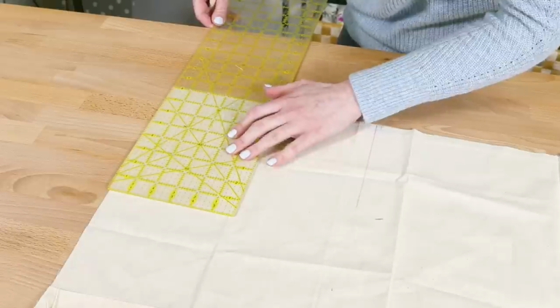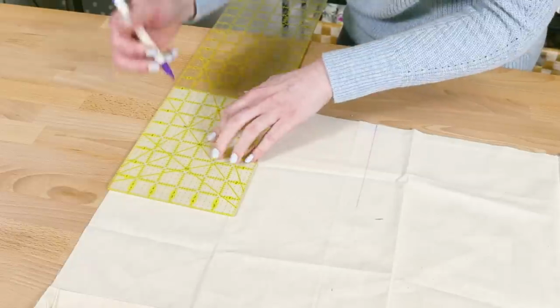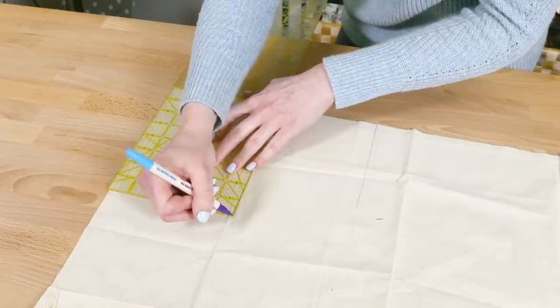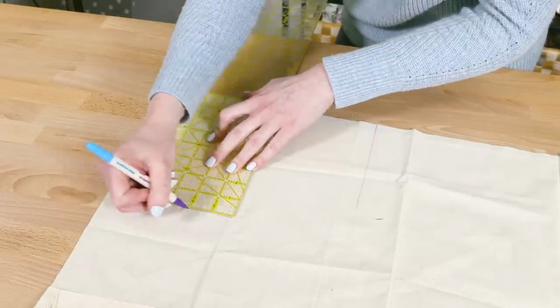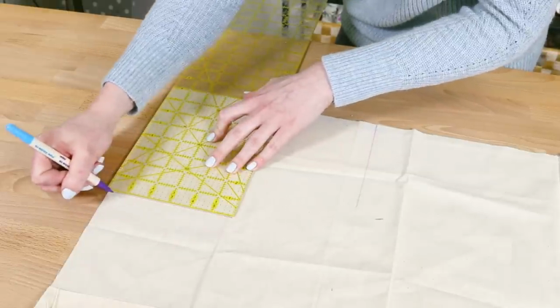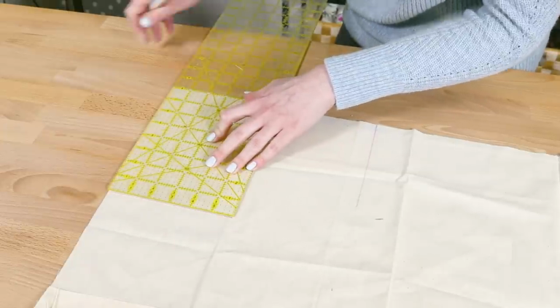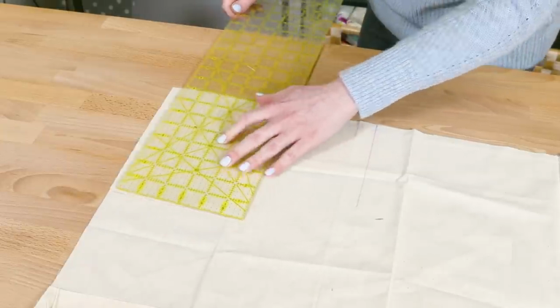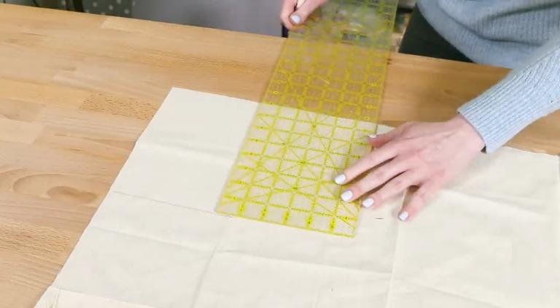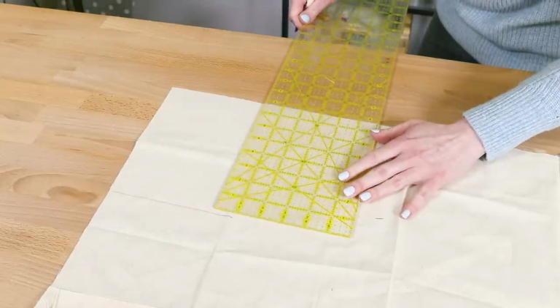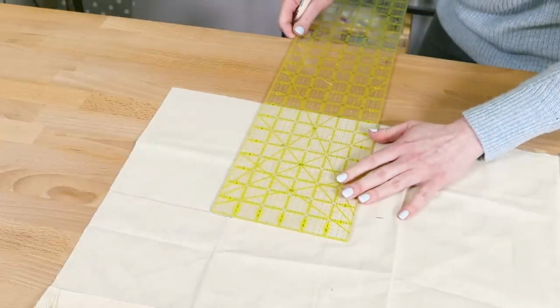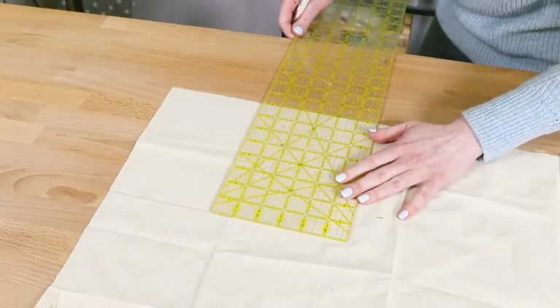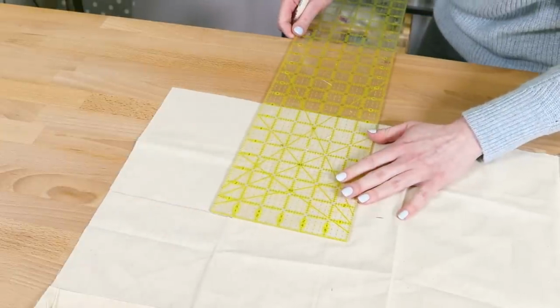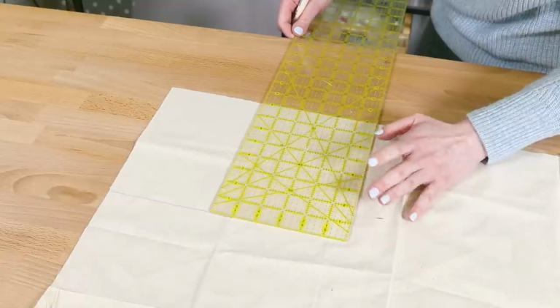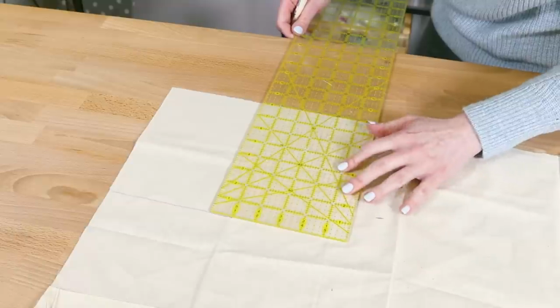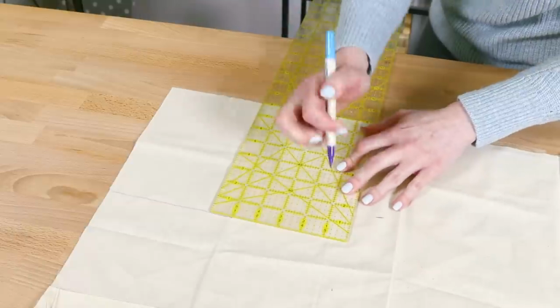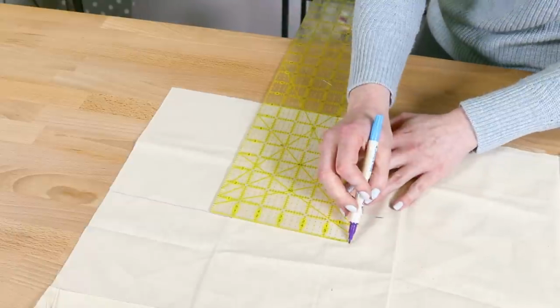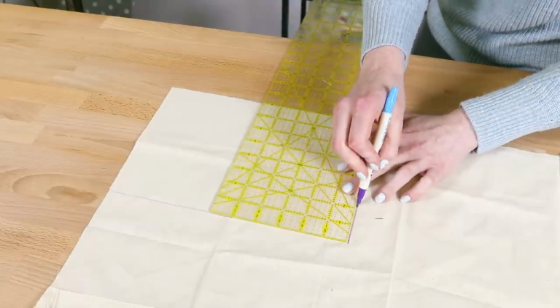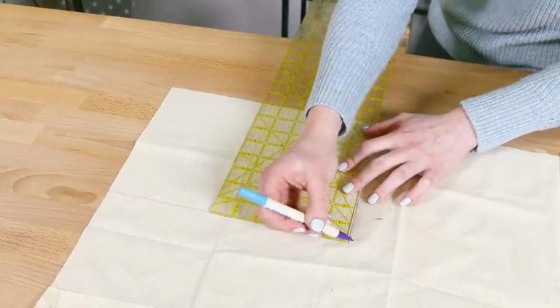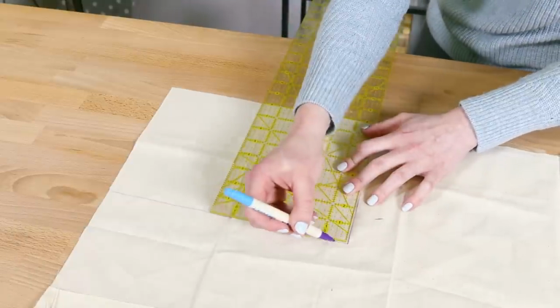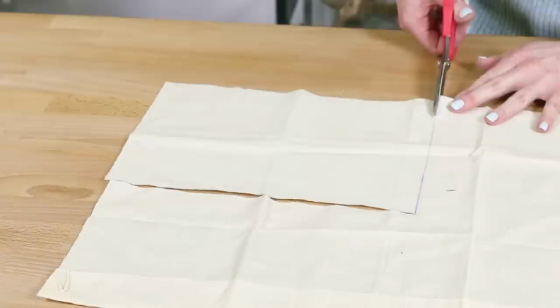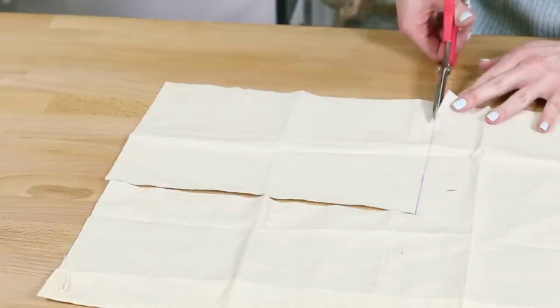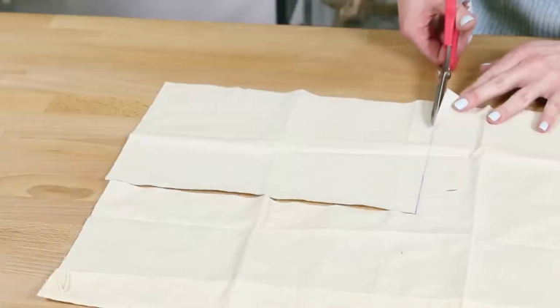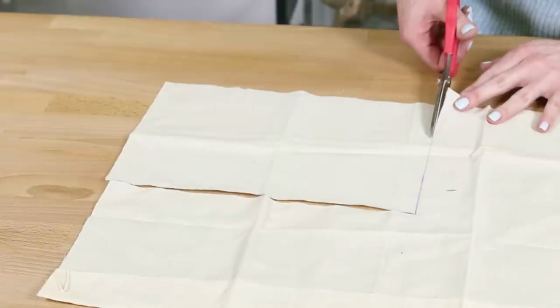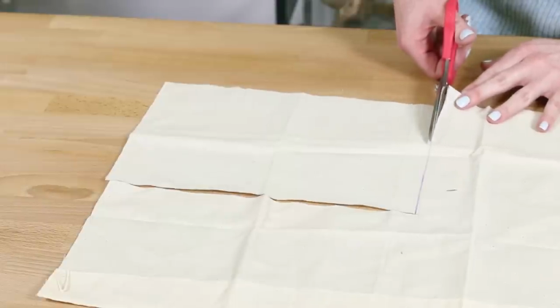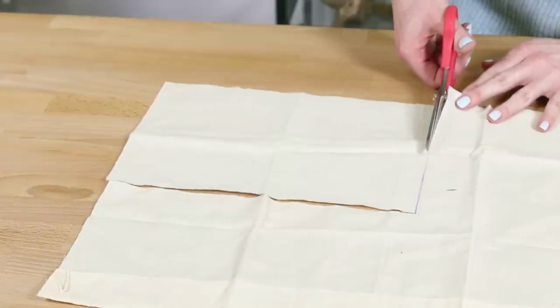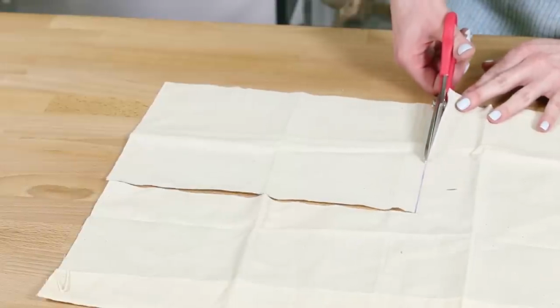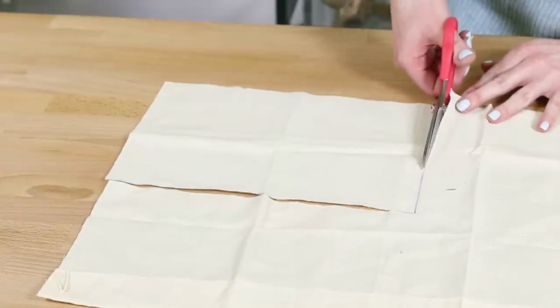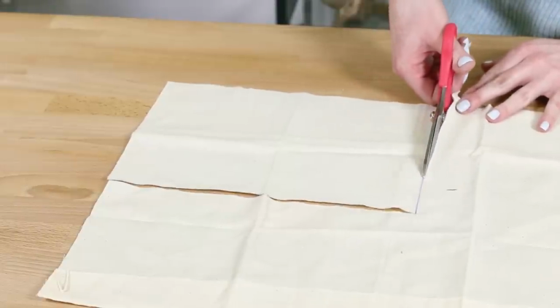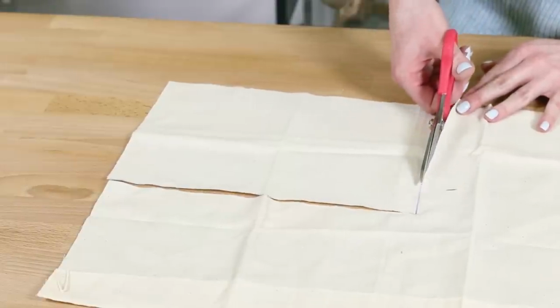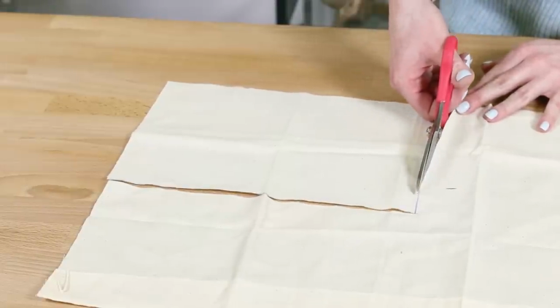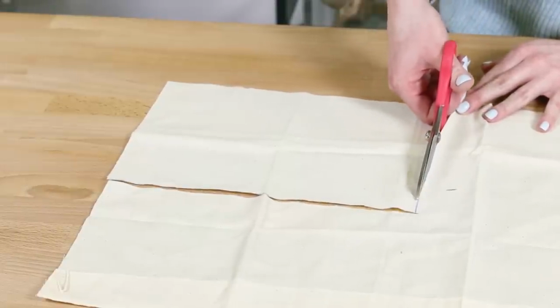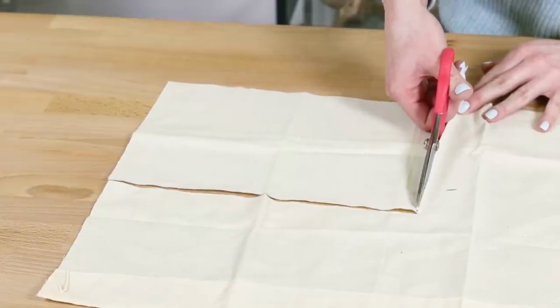I'm adding a pocket to the interior that's sized to fit mahjong cards, but this is optional. The pocket will be 5 by 7 inches. Add 1 inch to the width, and the height is double the pocket height plus 1 inch, so I'm cutting a piece that's 11 by 8 inches.